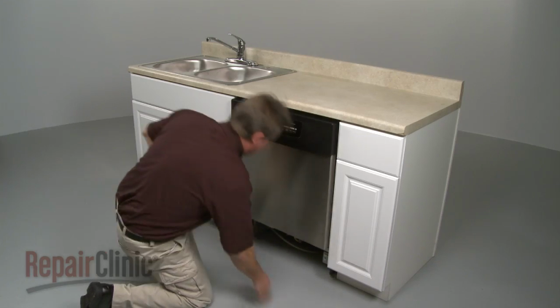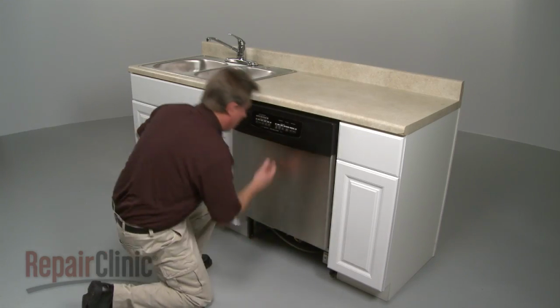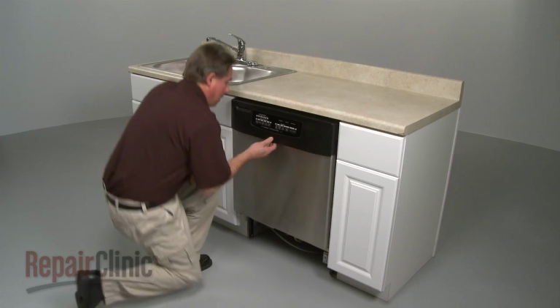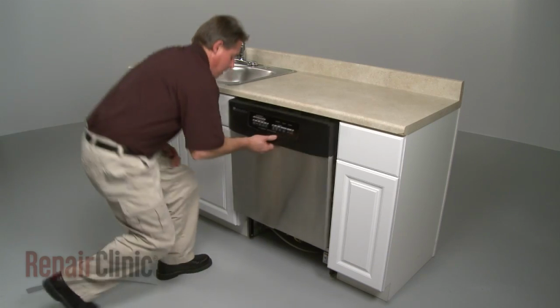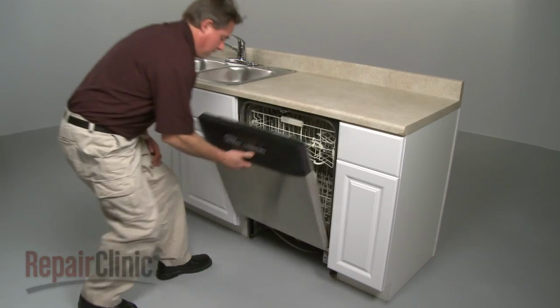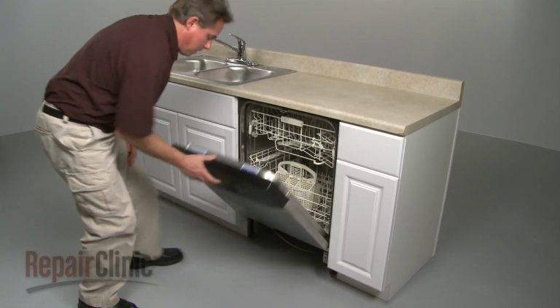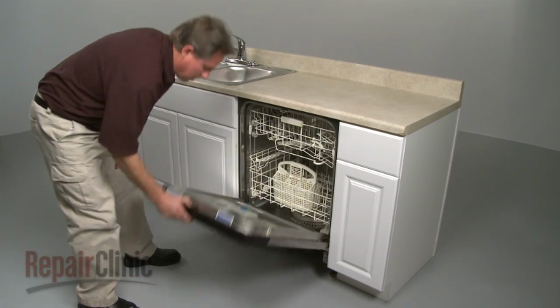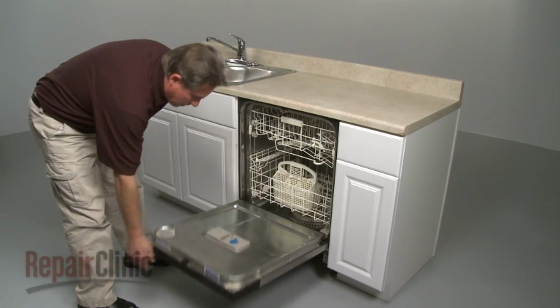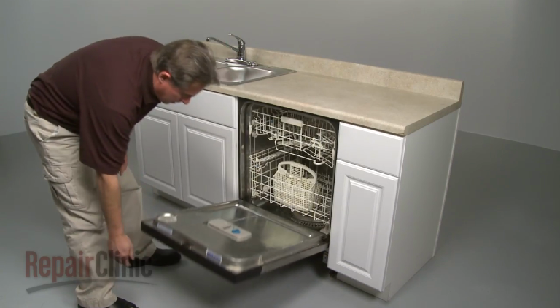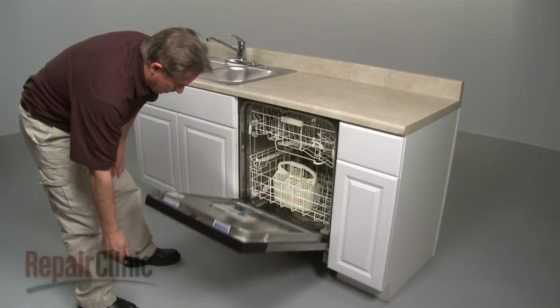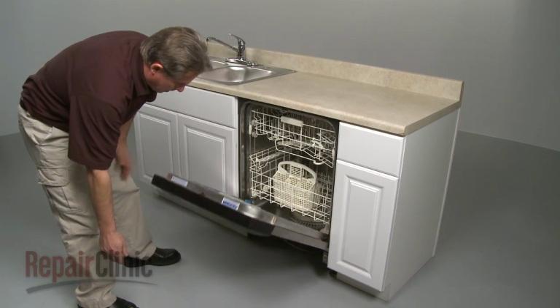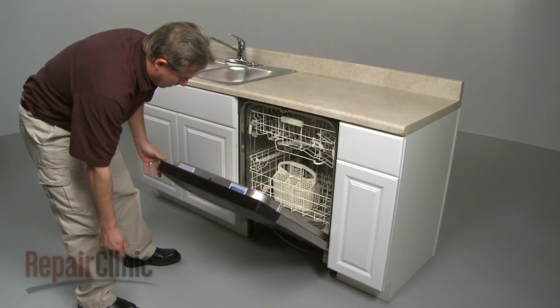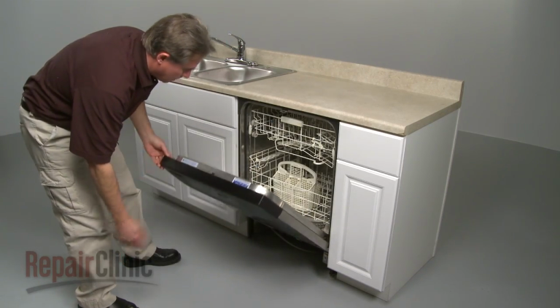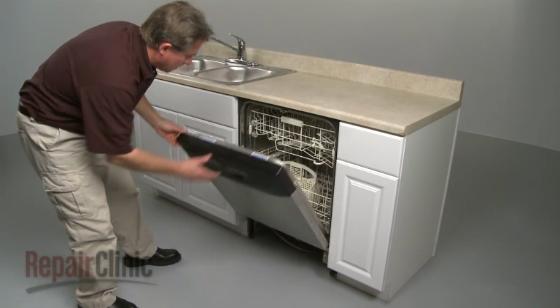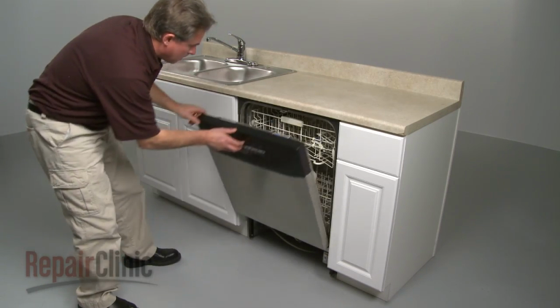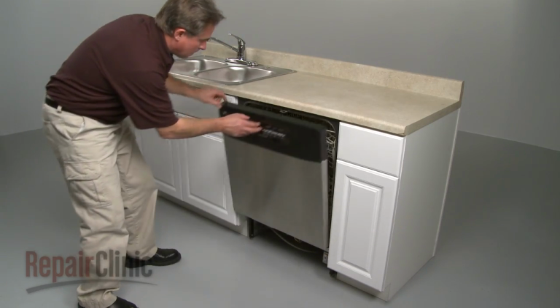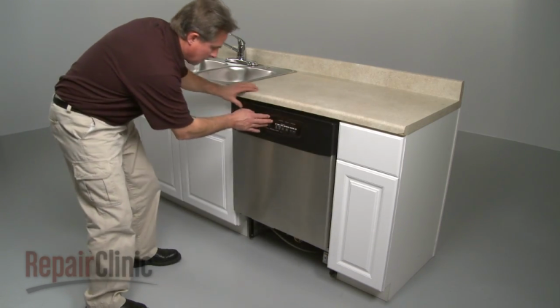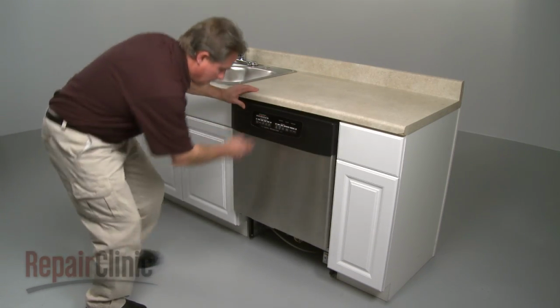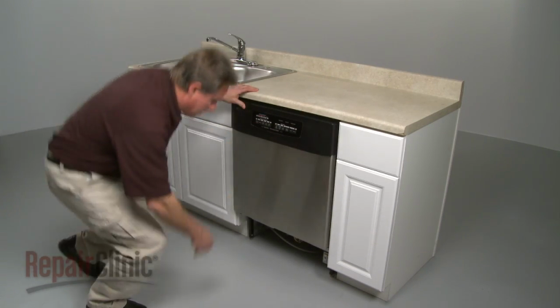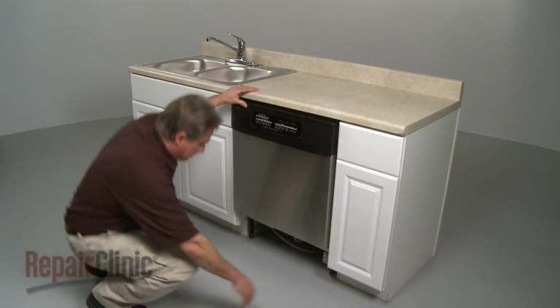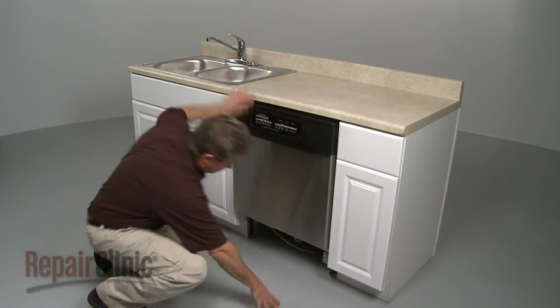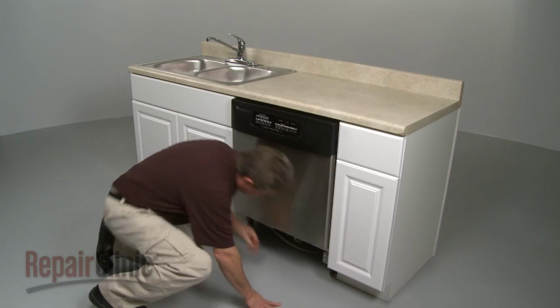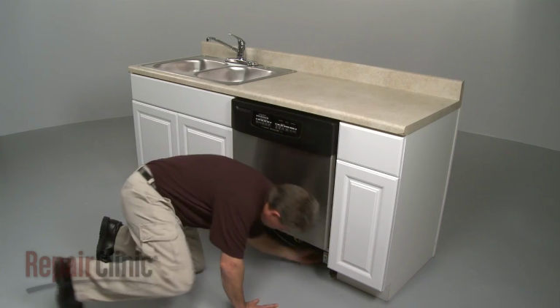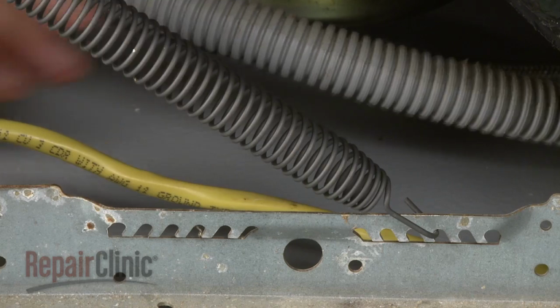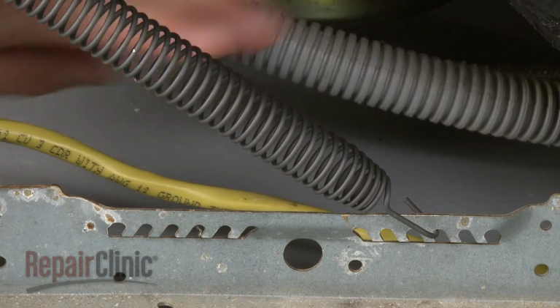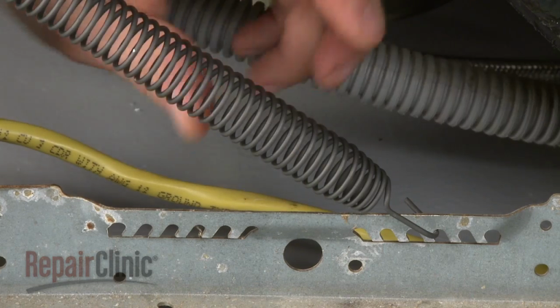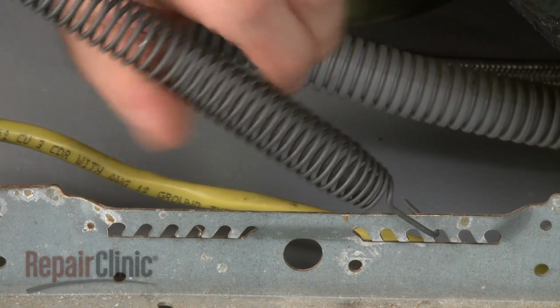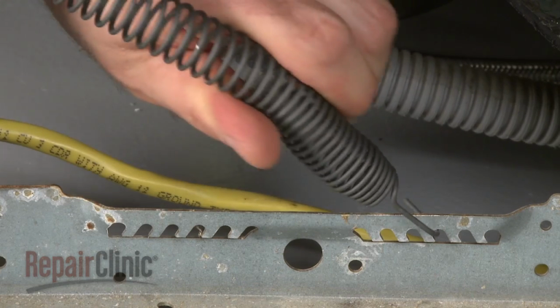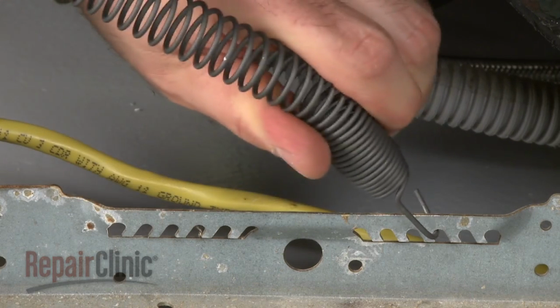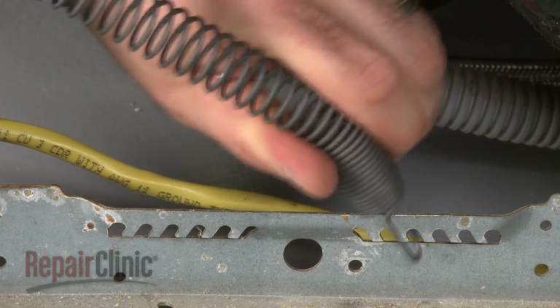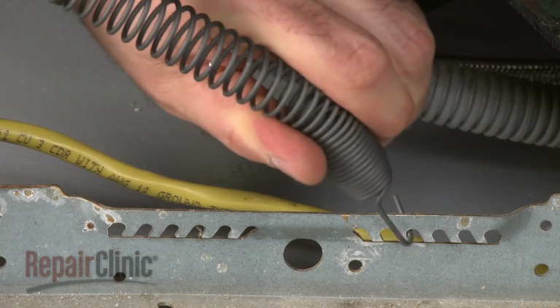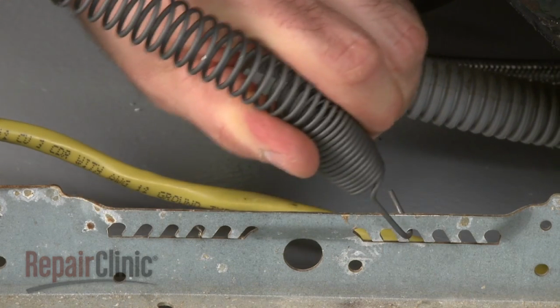Now open the door to make sure the door spring is functioning properly. Adjust the position of the spring if necessary for smoother function.